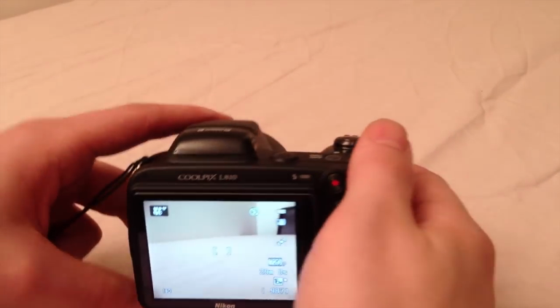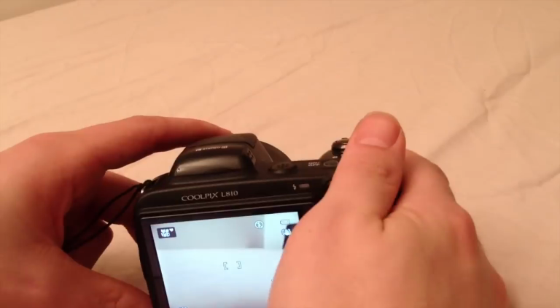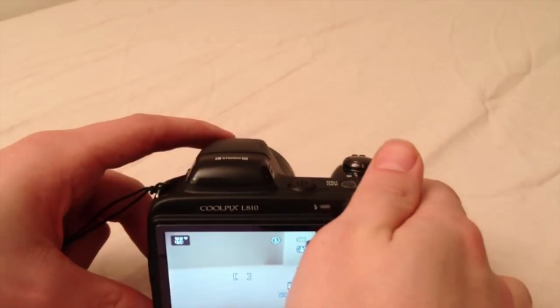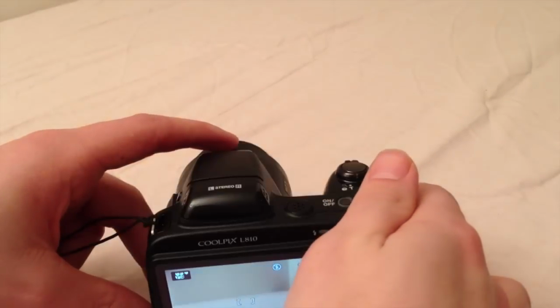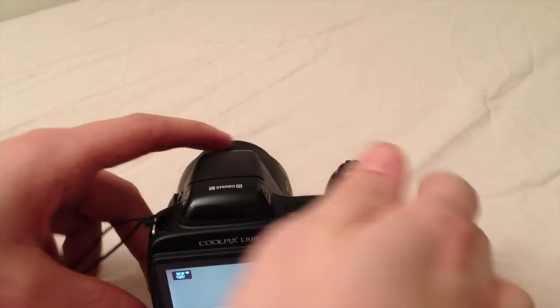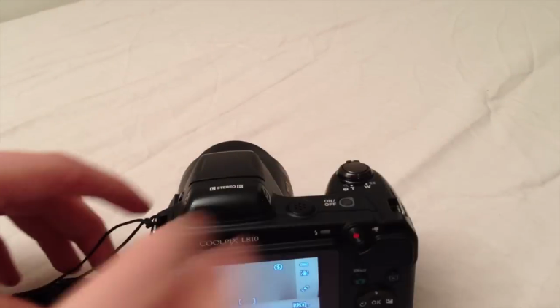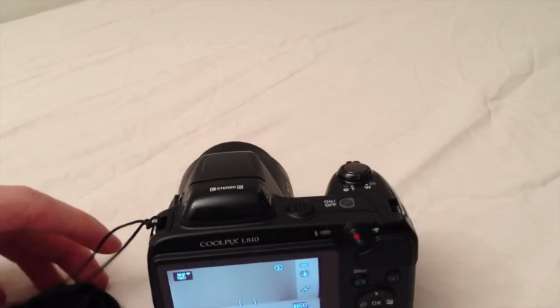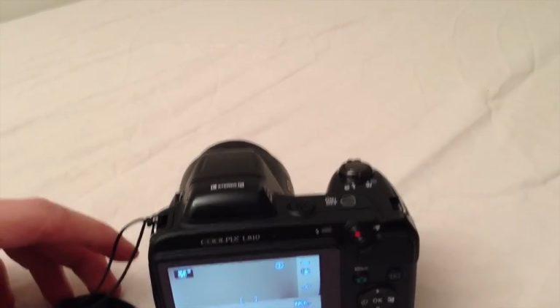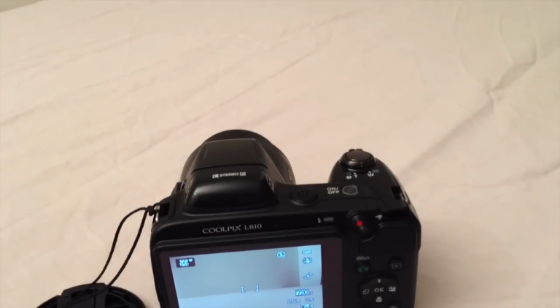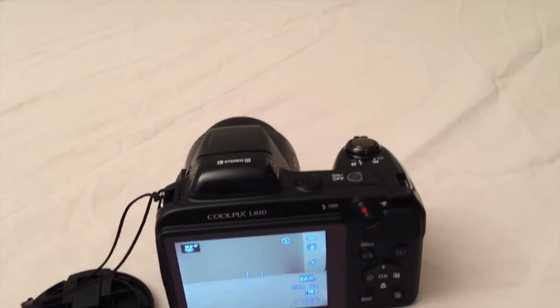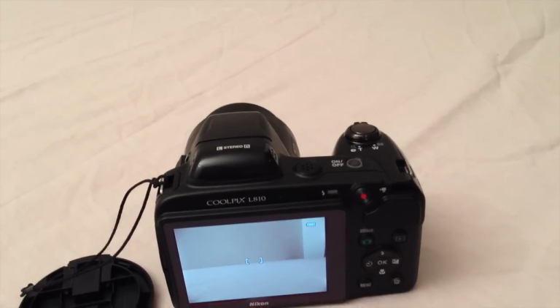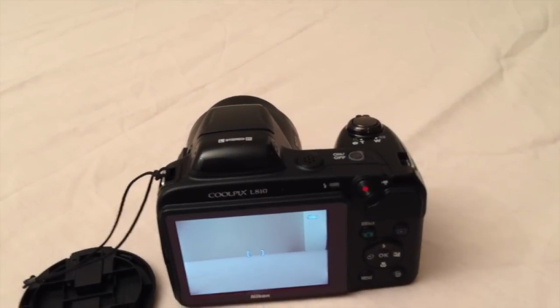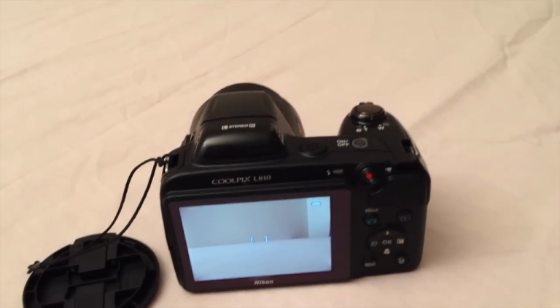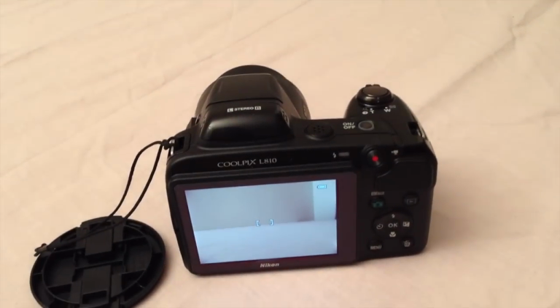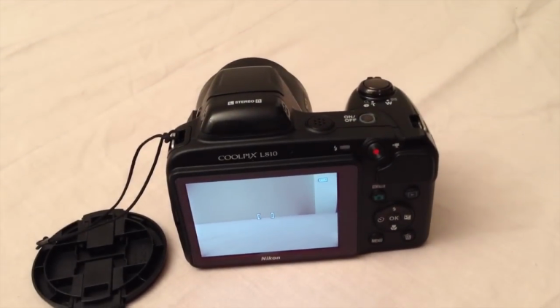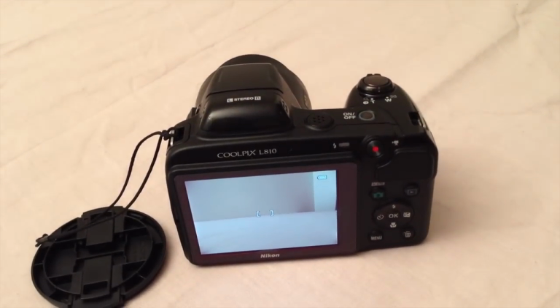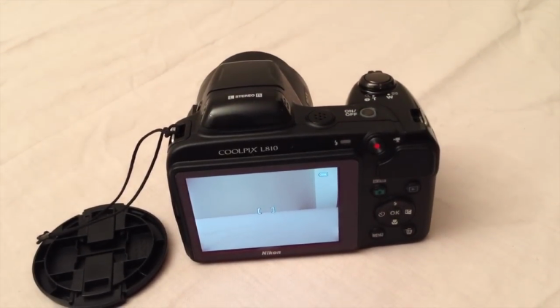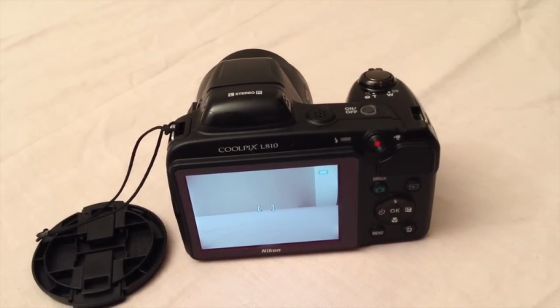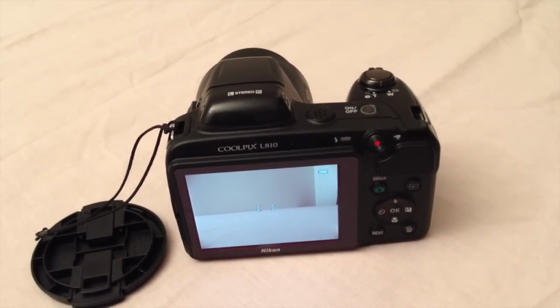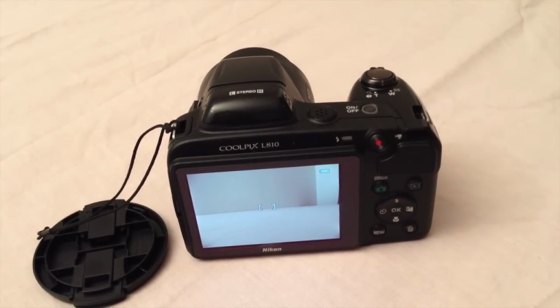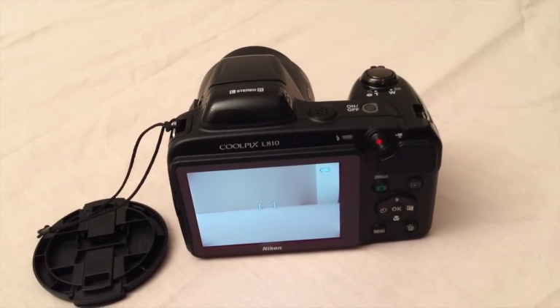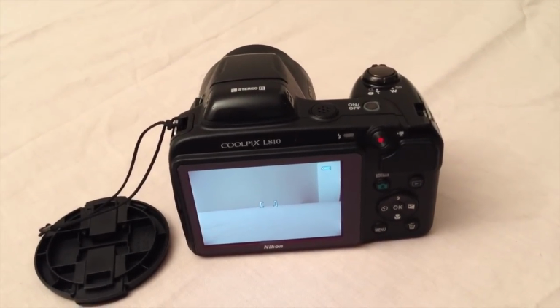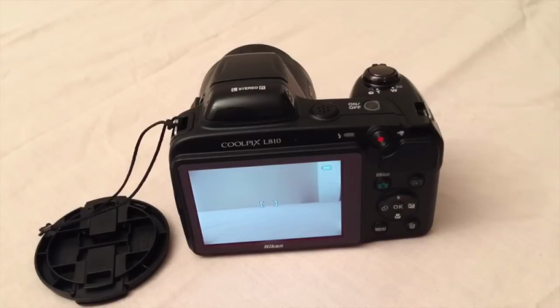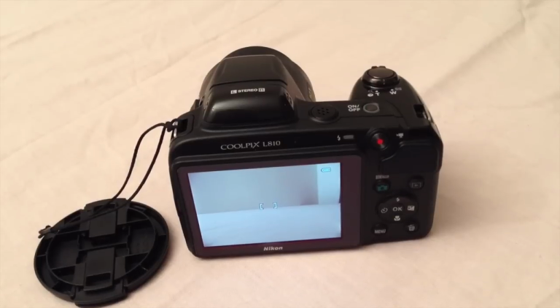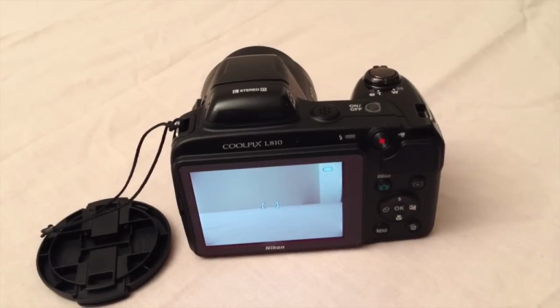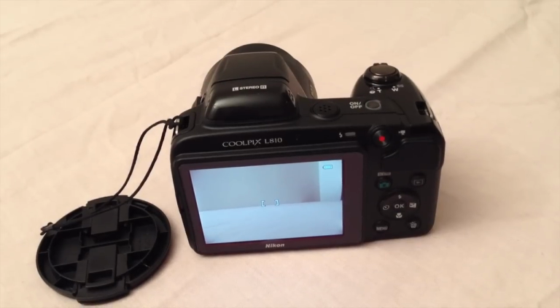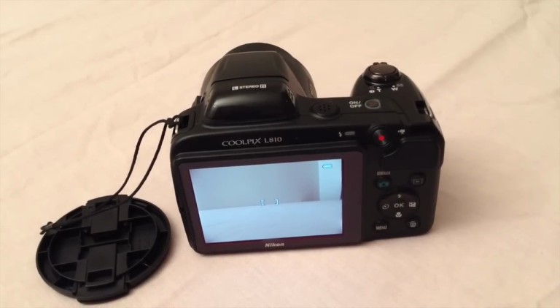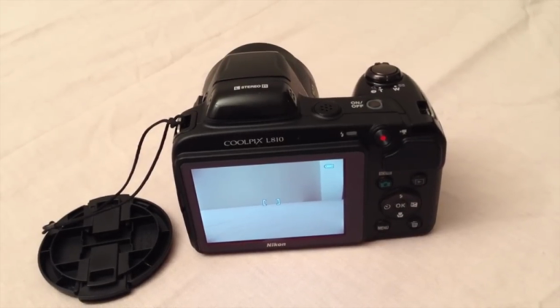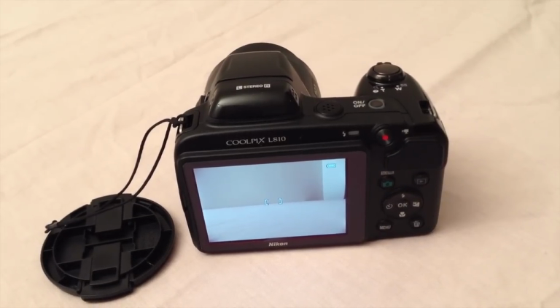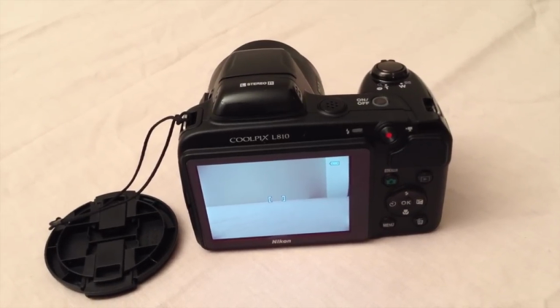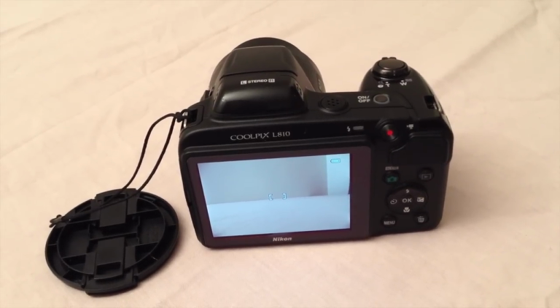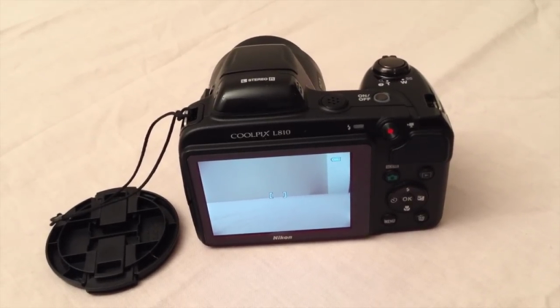It's available in a few different colors: it comes in black, blue, bronze and red. It retails for about 230 euros and I bought this camera on sale for 160.